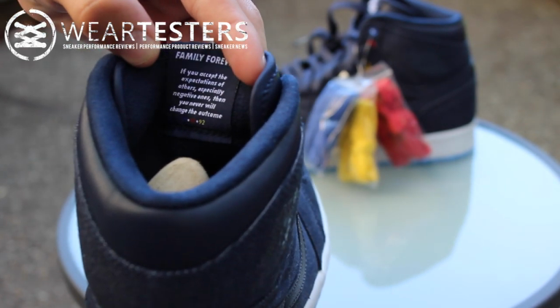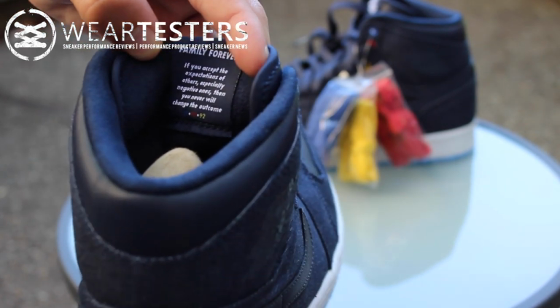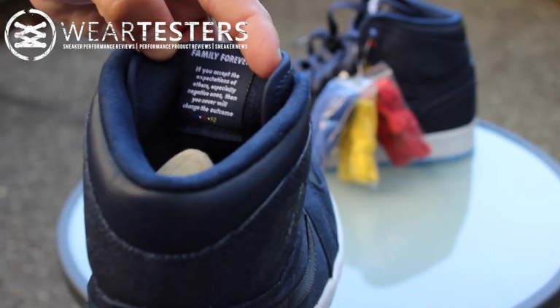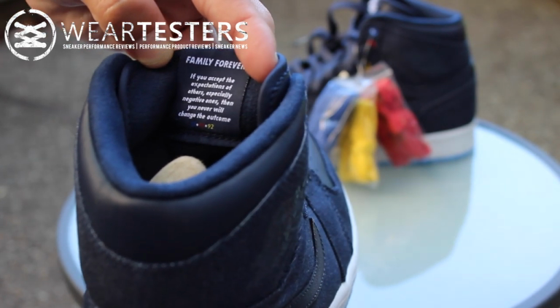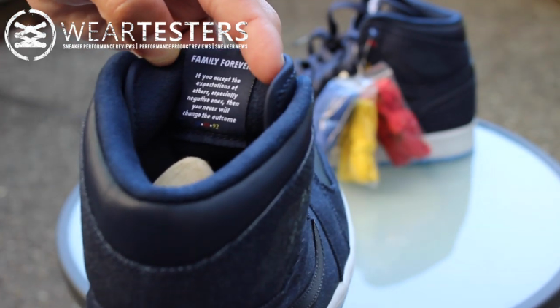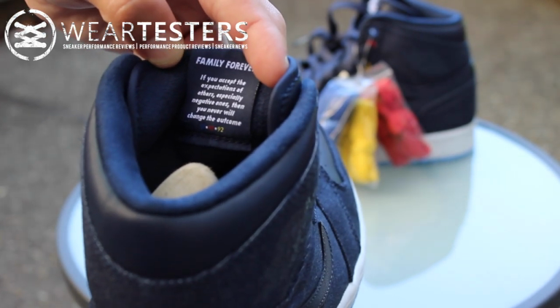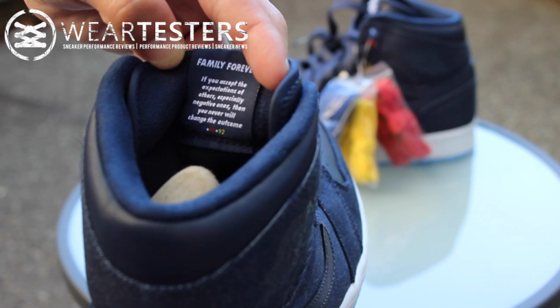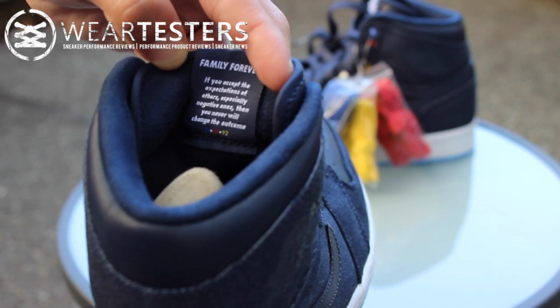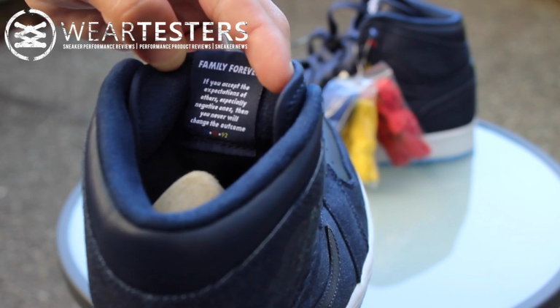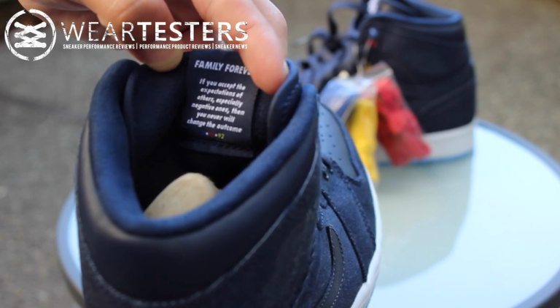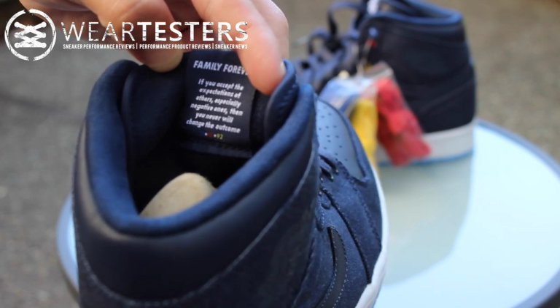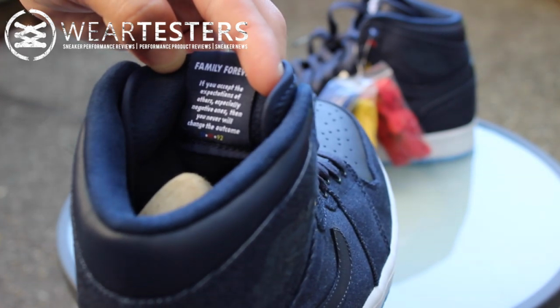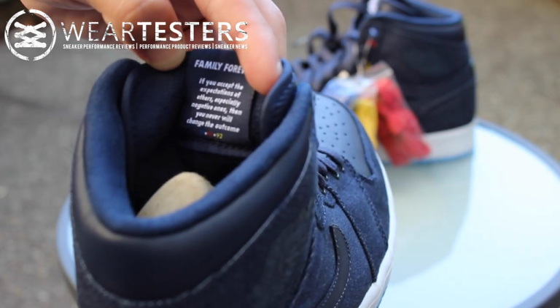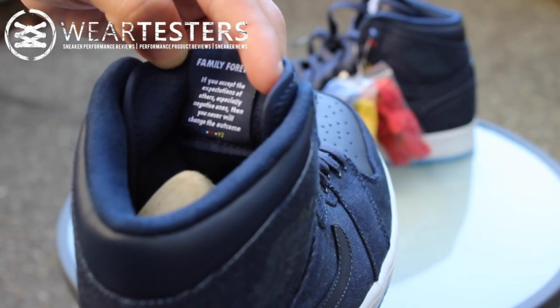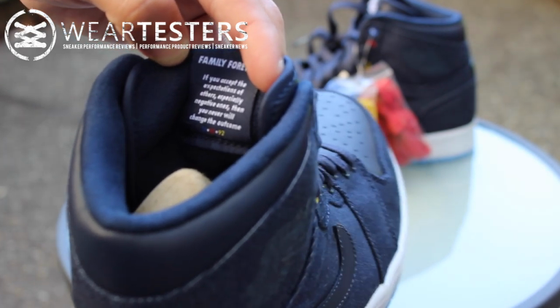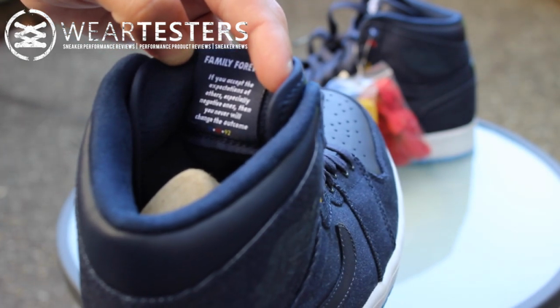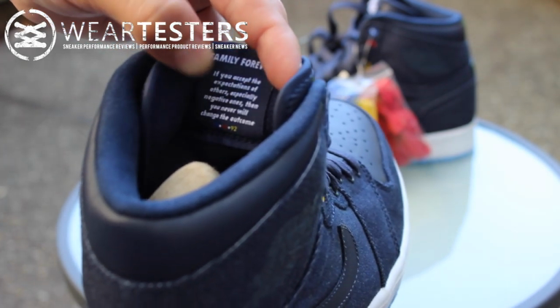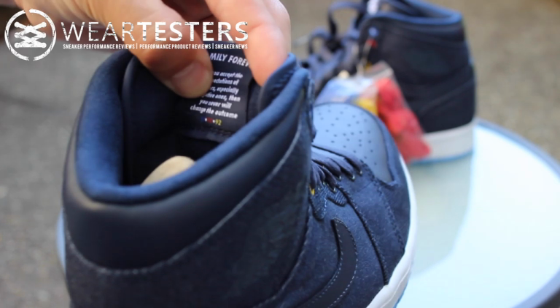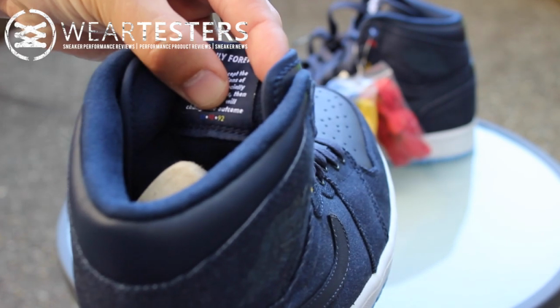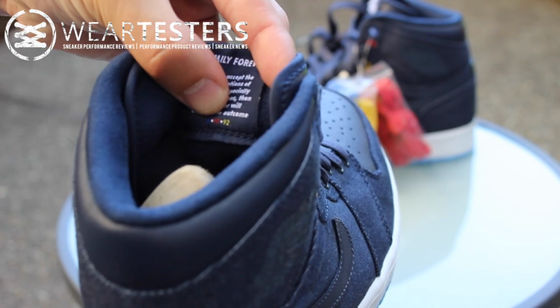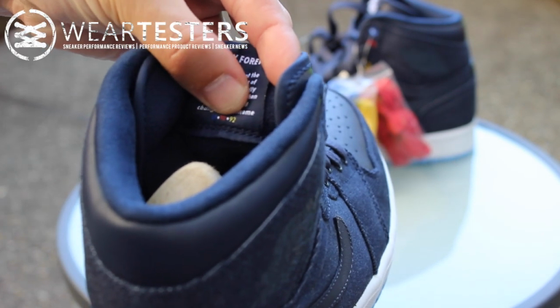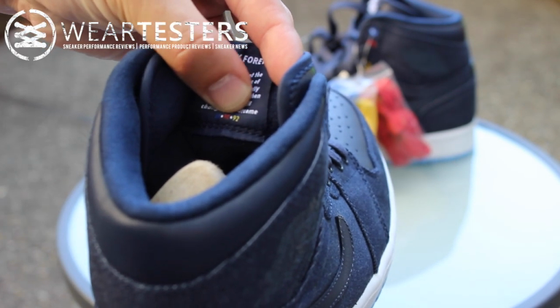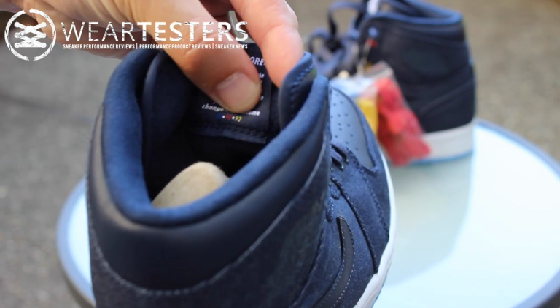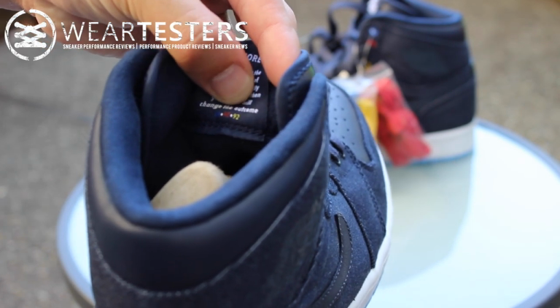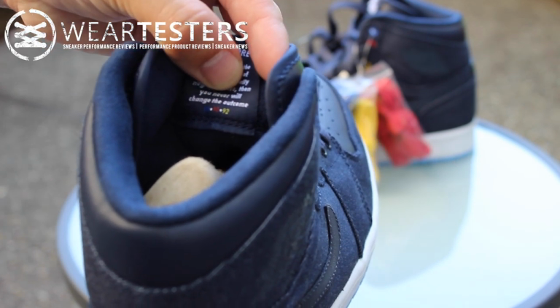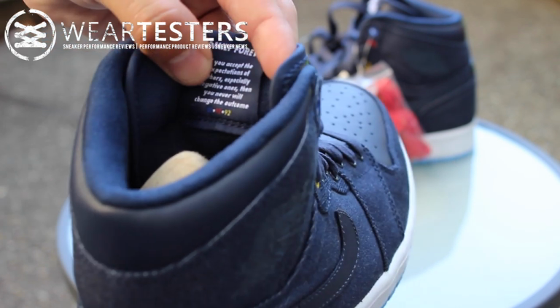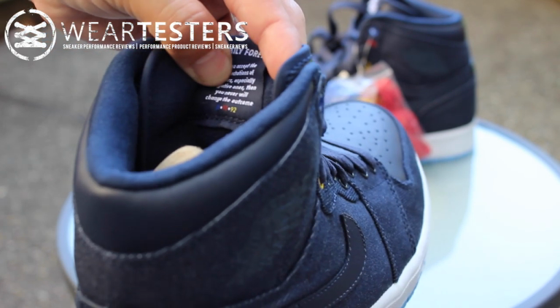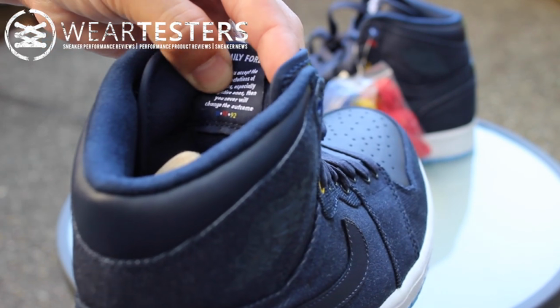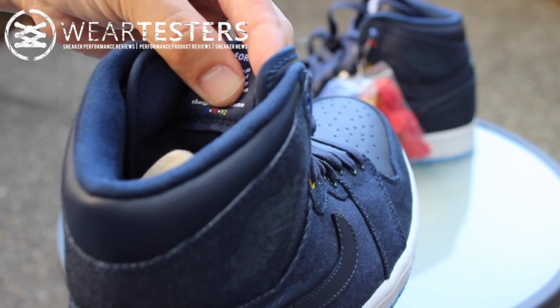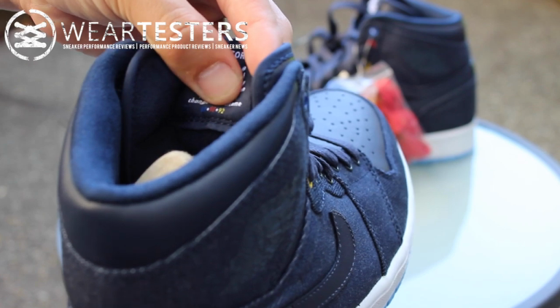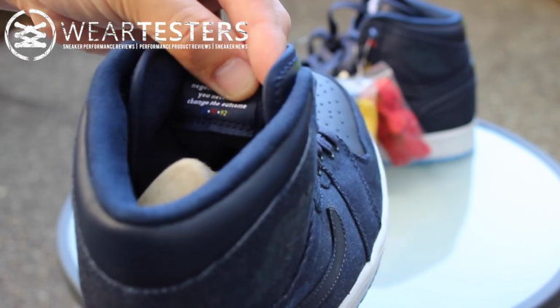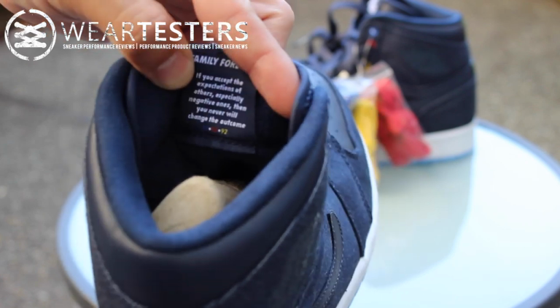It says 'Family Forever' back here. 'If you accept the expectations of others, especially negative ones, then you will never change the outcome.' And it's got the three dates of his children's births — I think that's '88, '90, and '92.